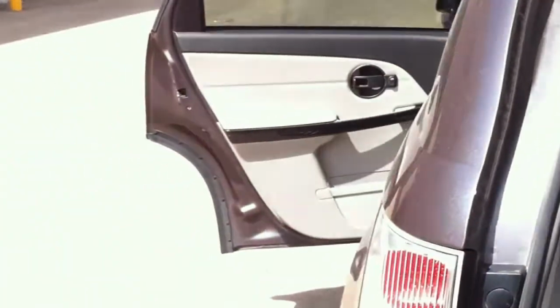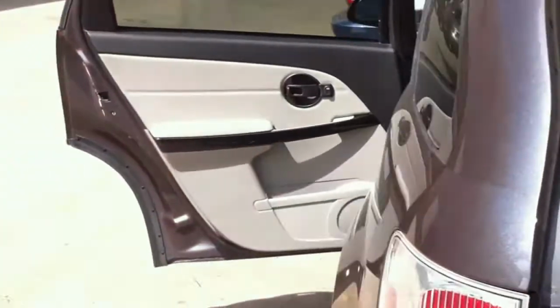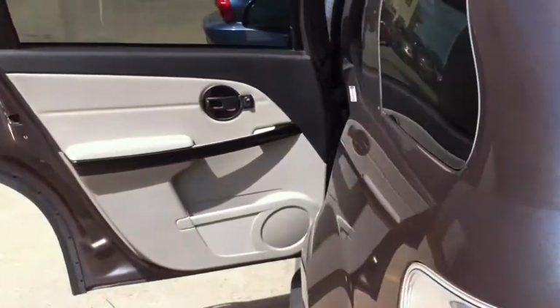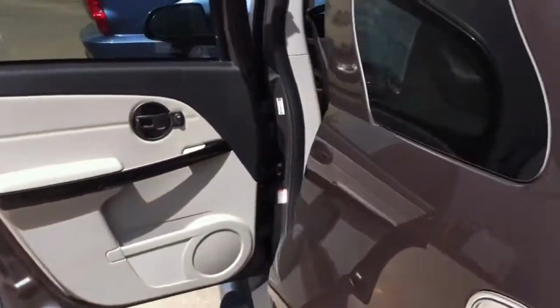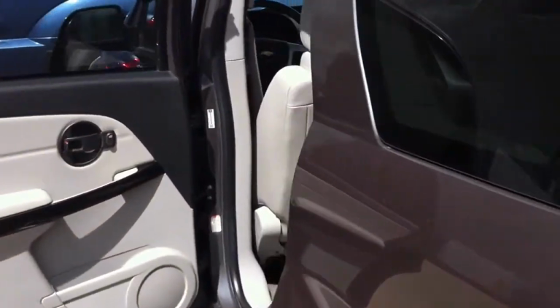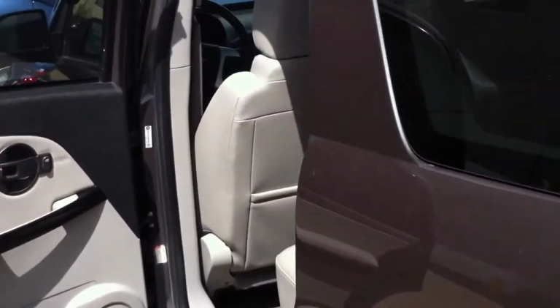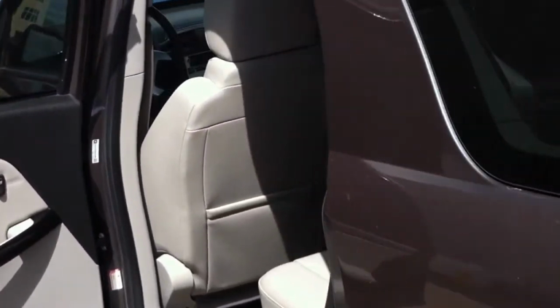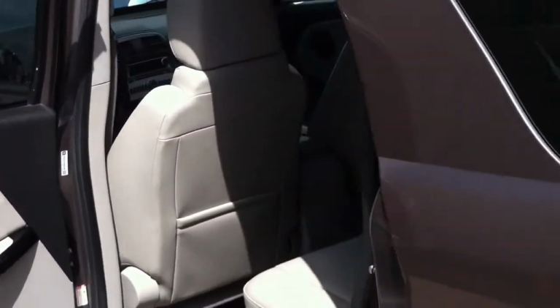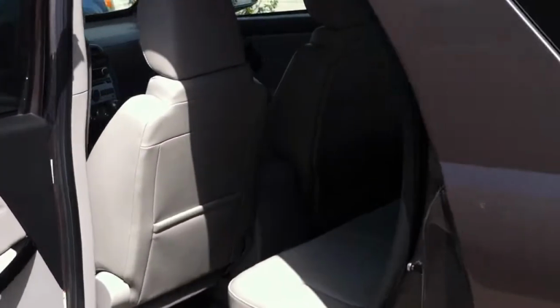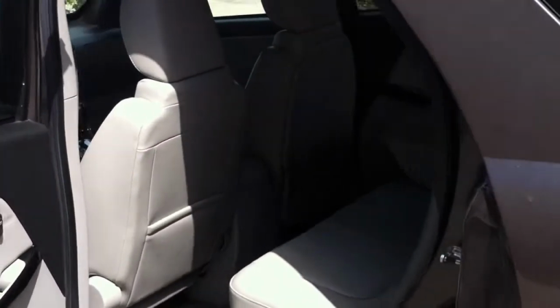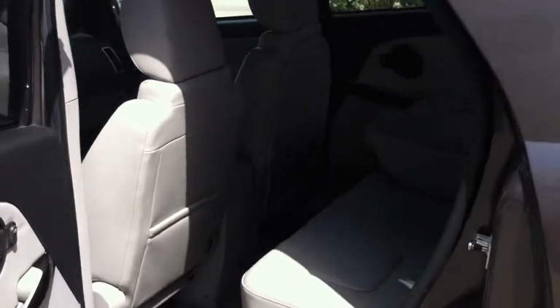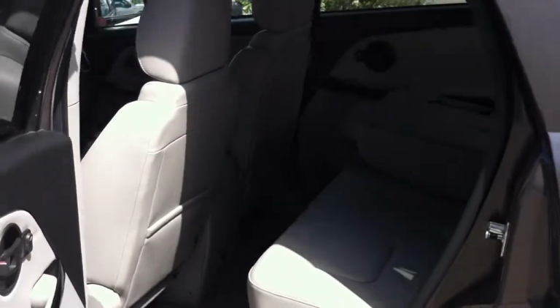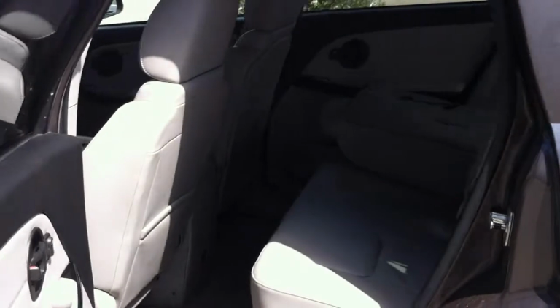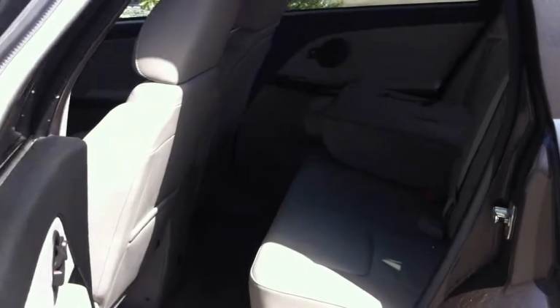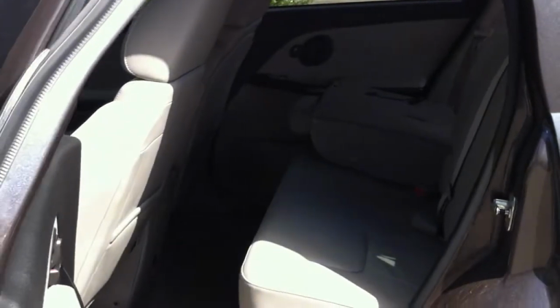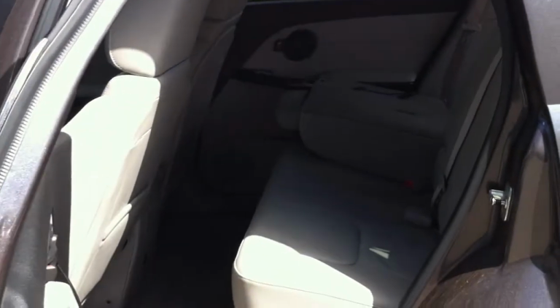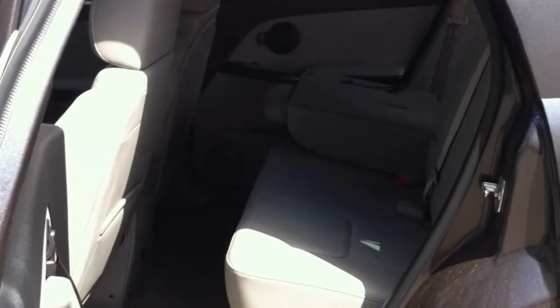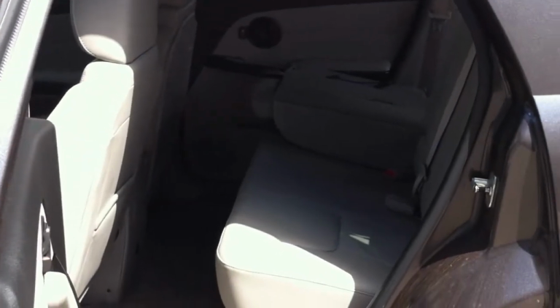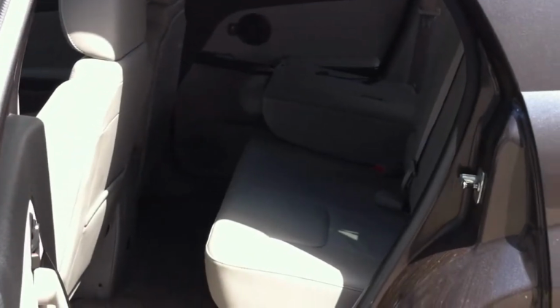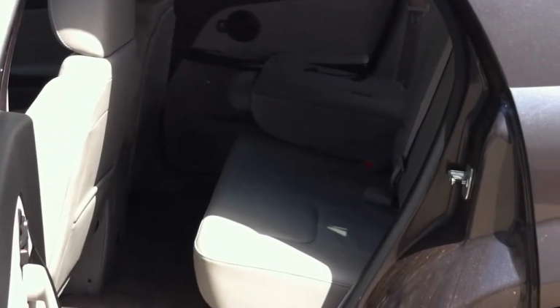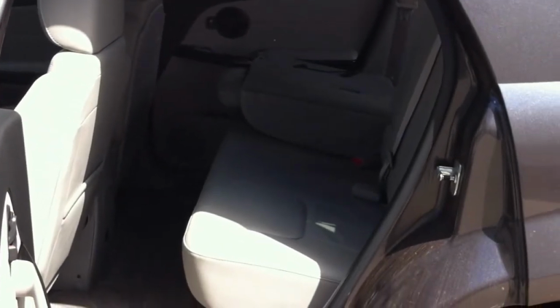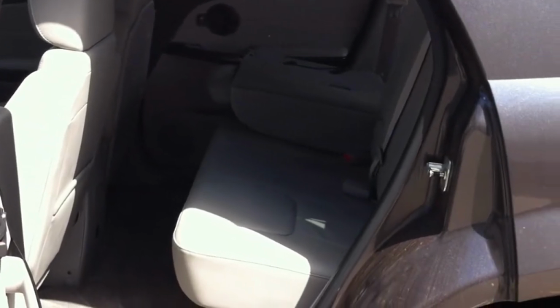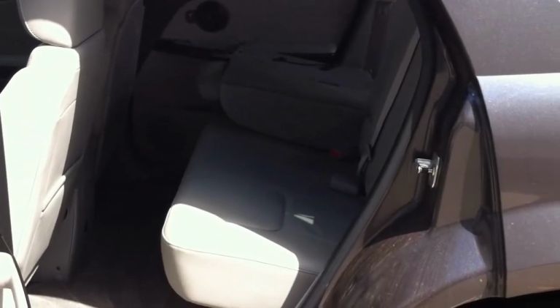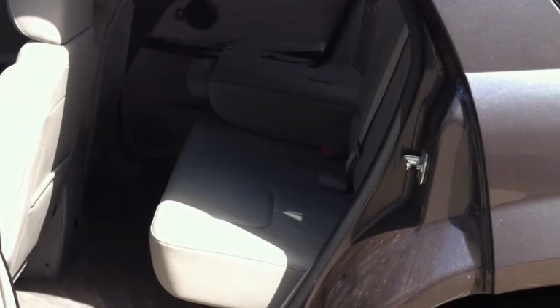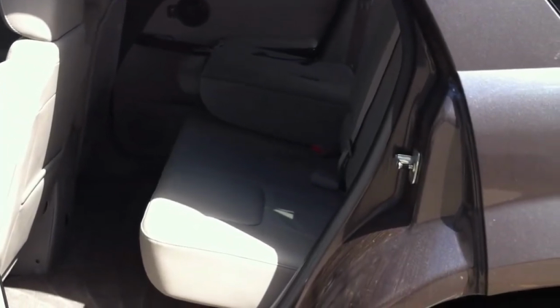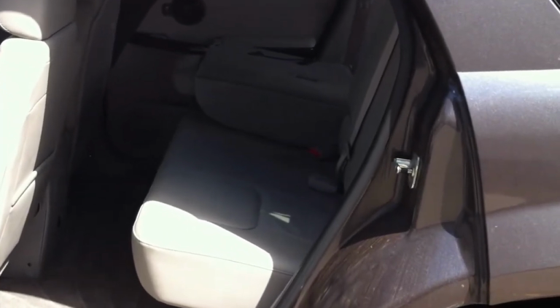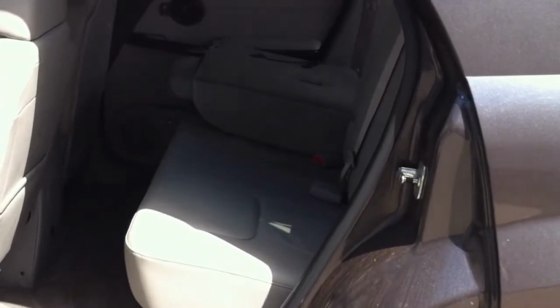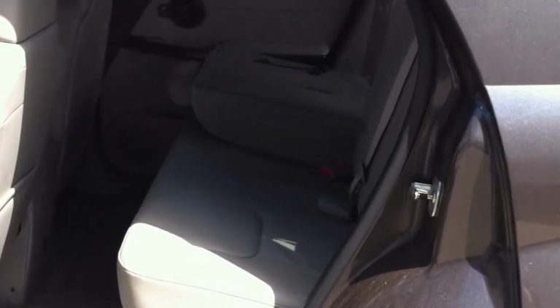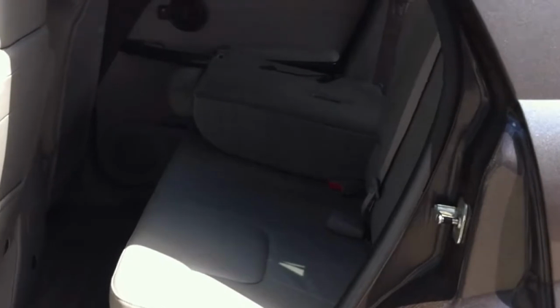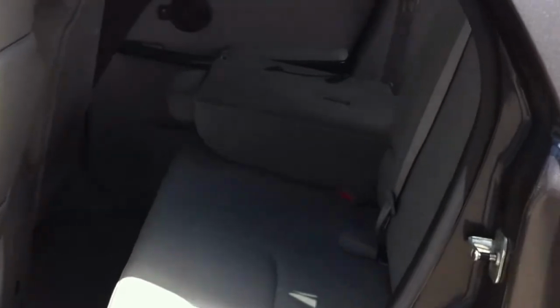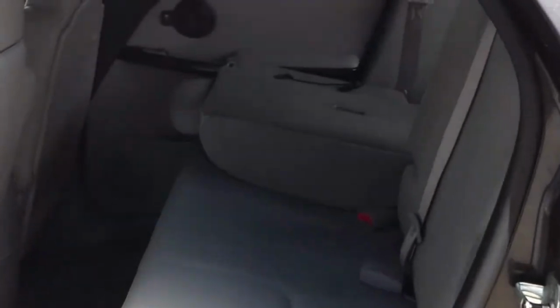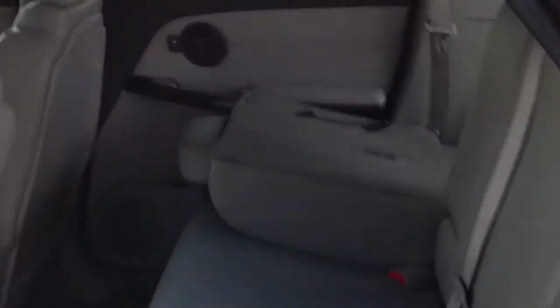Now we're going to walk over to the side here. Great space in the back. The seat rolls forward and back just in case you need more room. But let's take a seat on the inside.